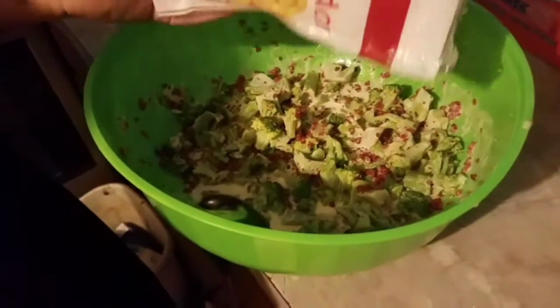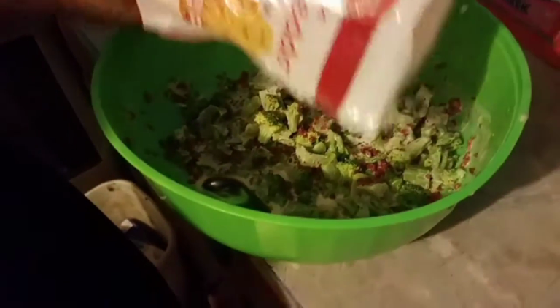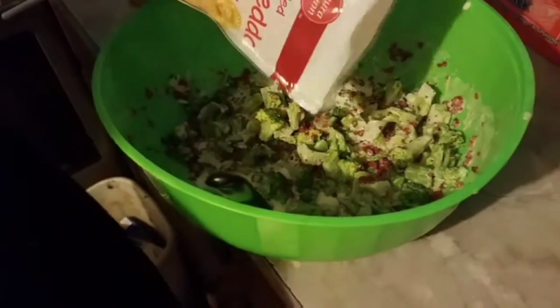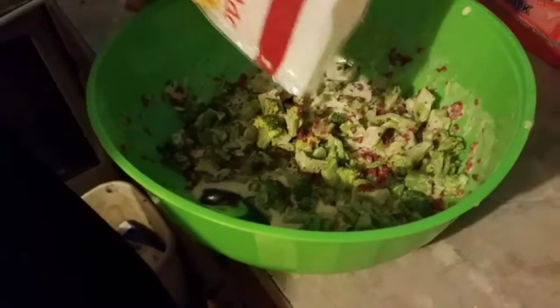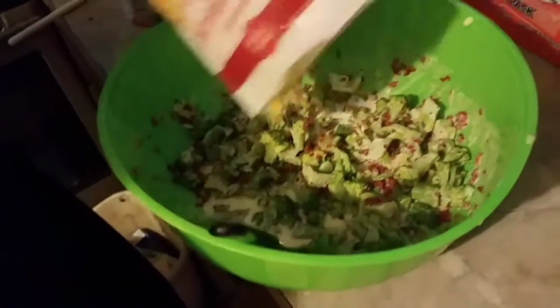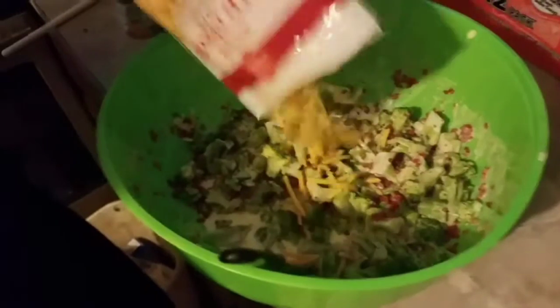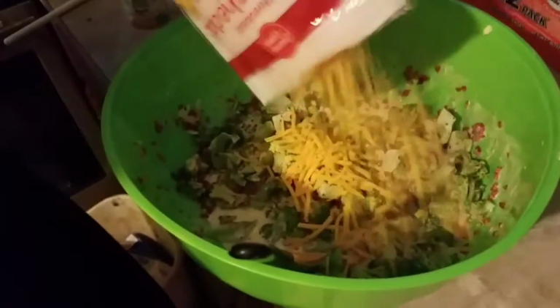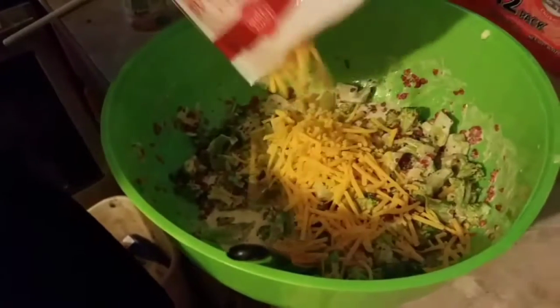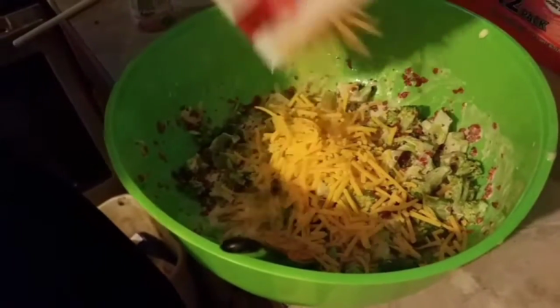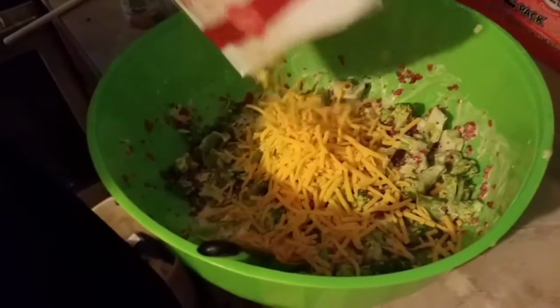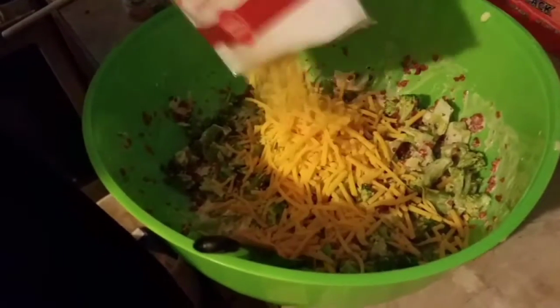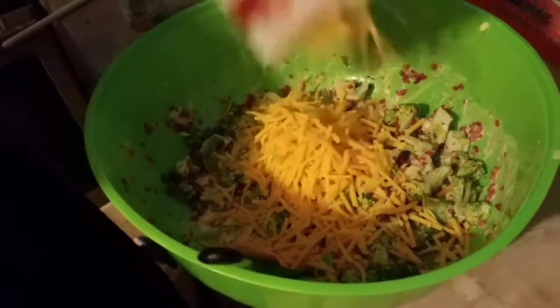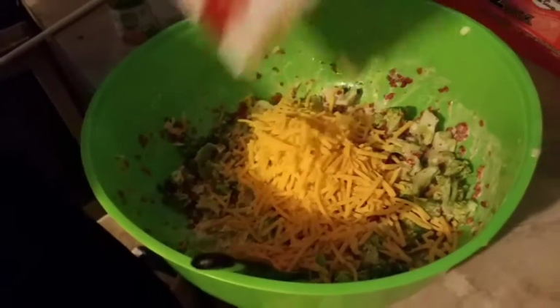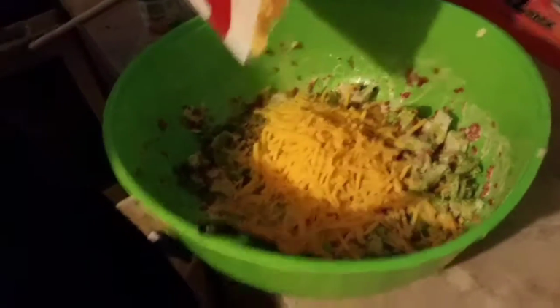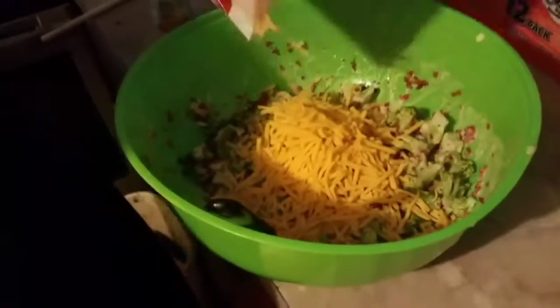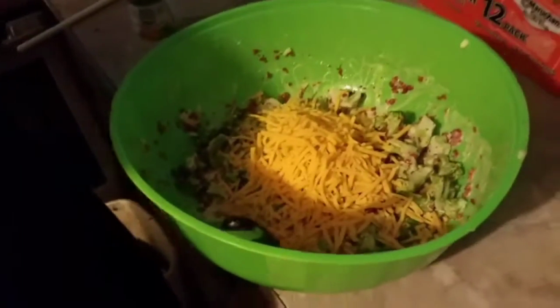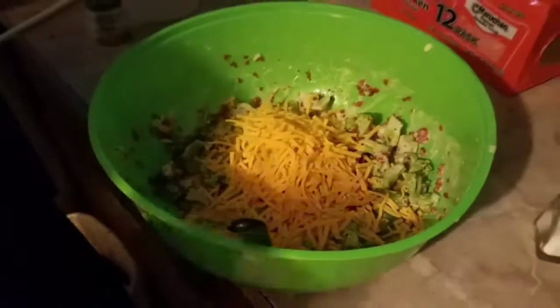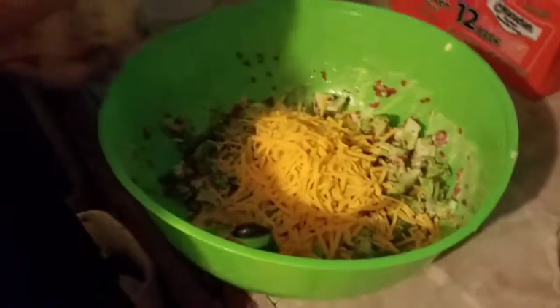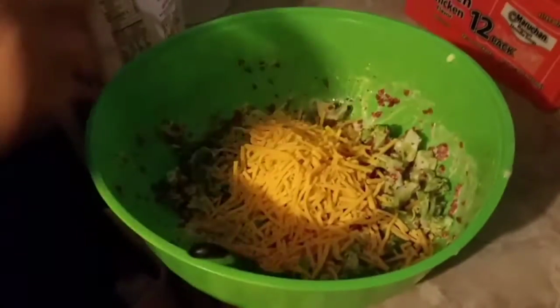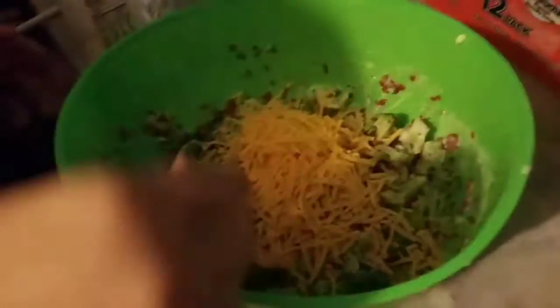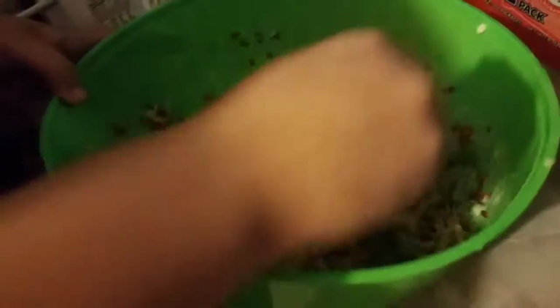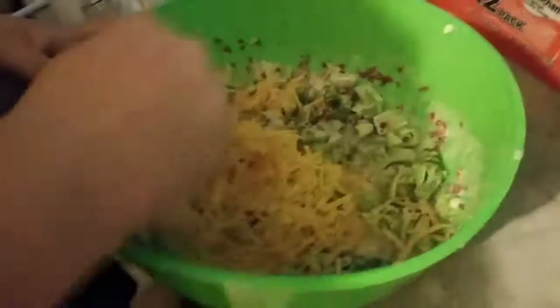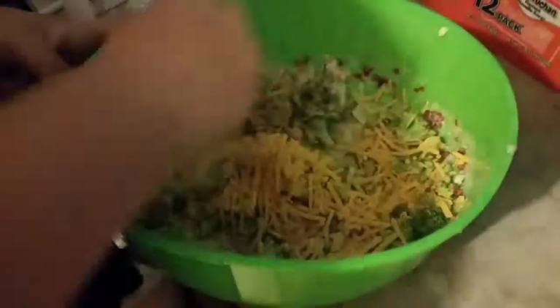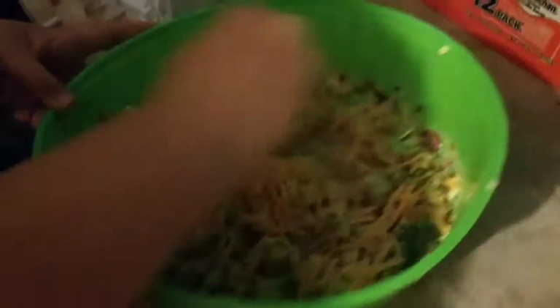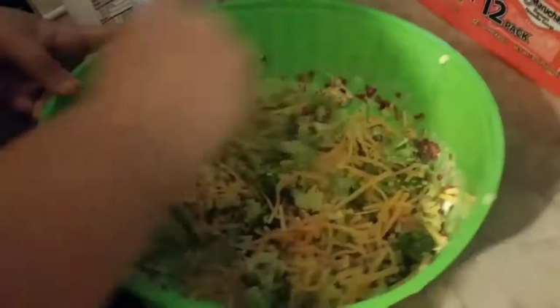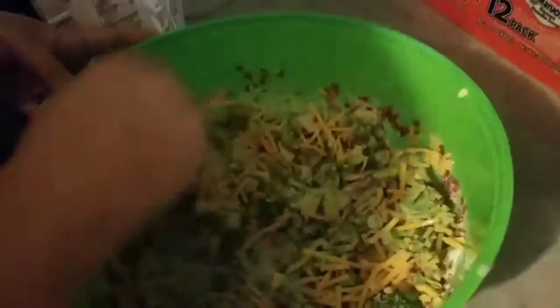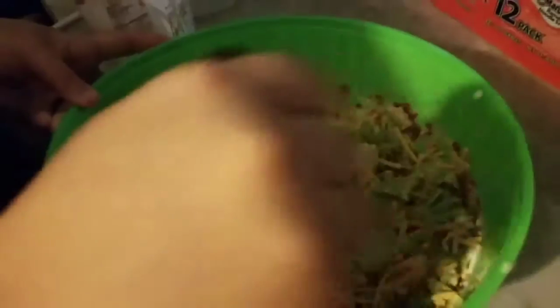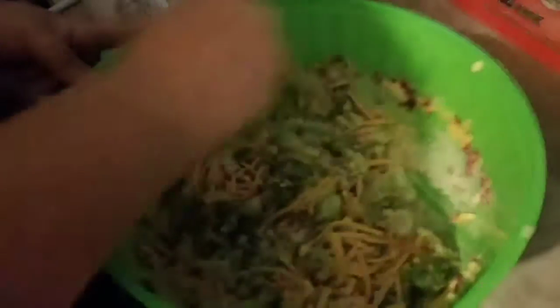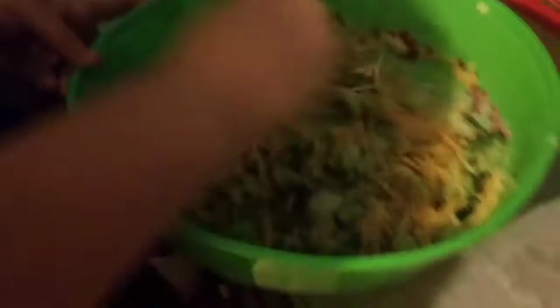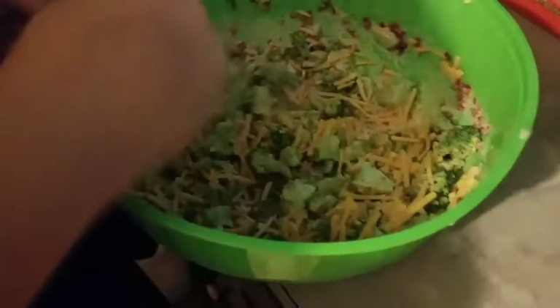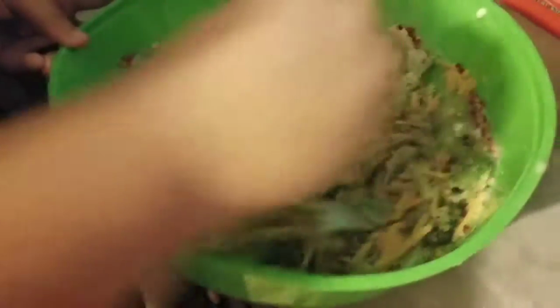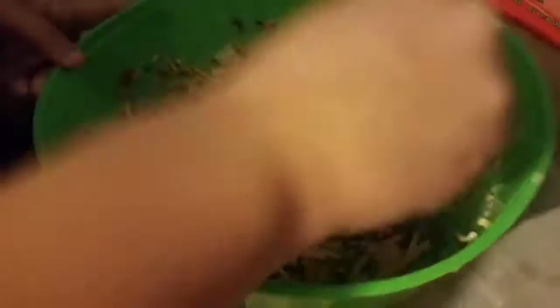Next you're gonna put cheese in there. It calls for a cup, but we go ahead and sprinkle as much as we want because we like cheesy stuff. So don't do what we did if you want it healthy — put about a cup in there so it's a little bit healthier for you. But we like cheese, so whatever.